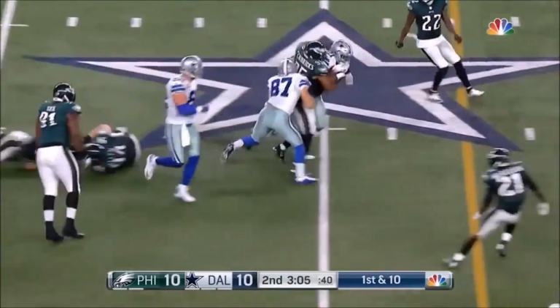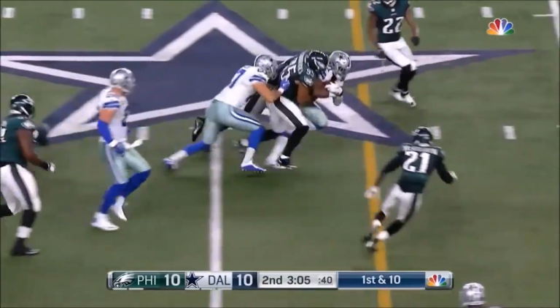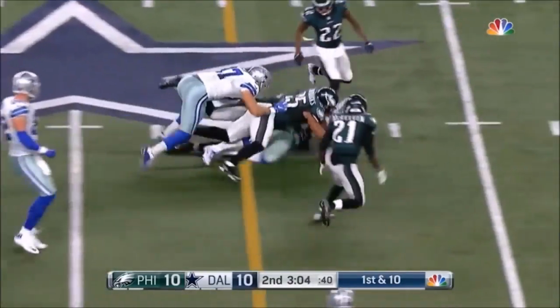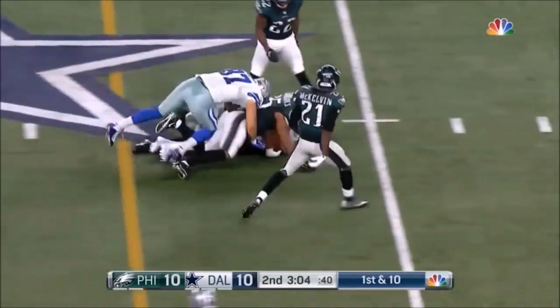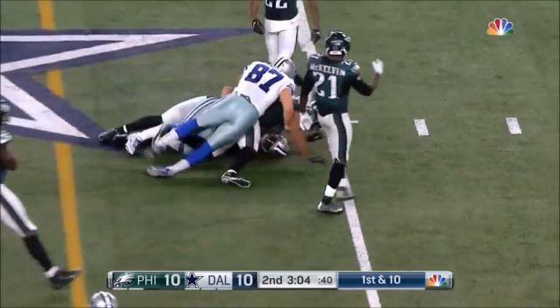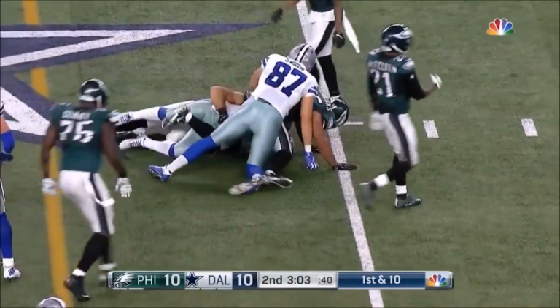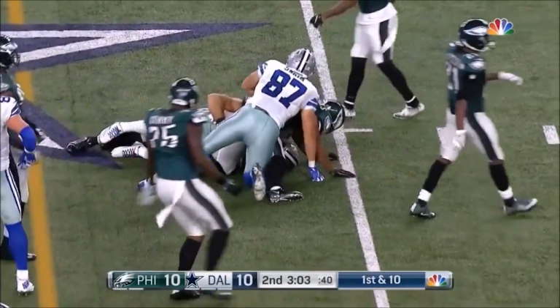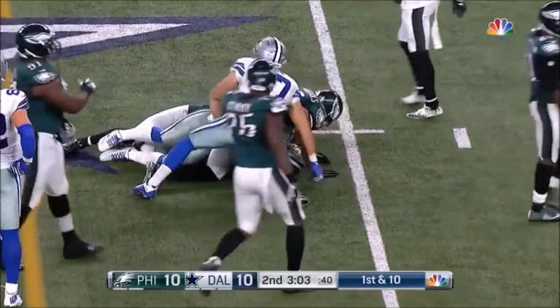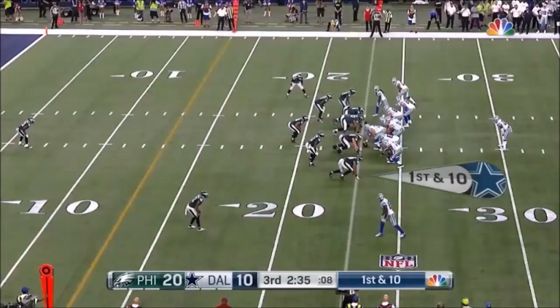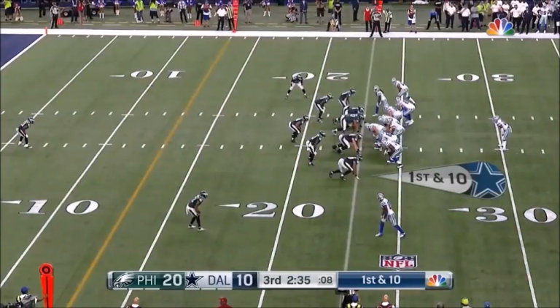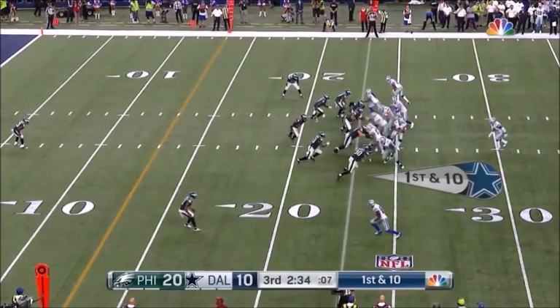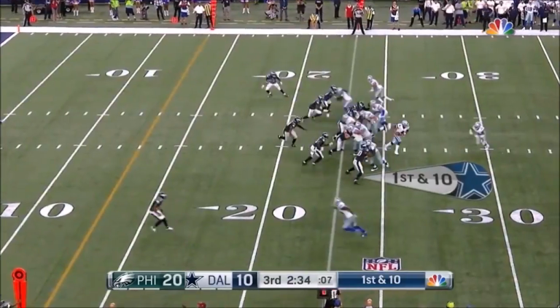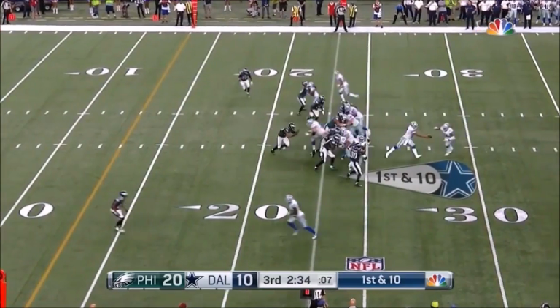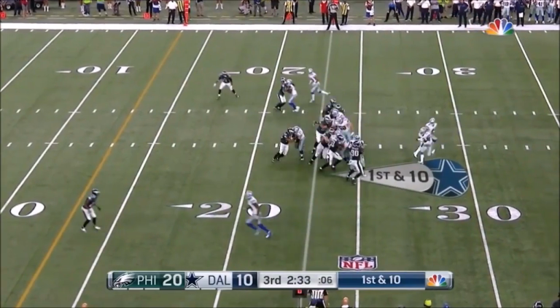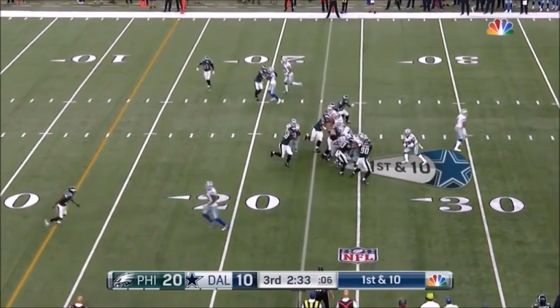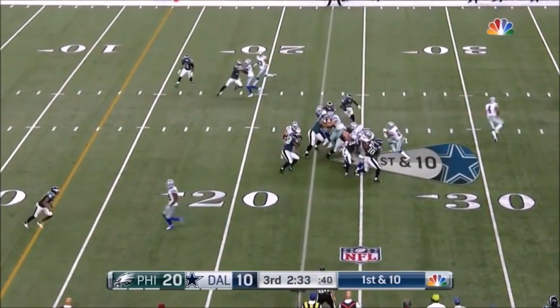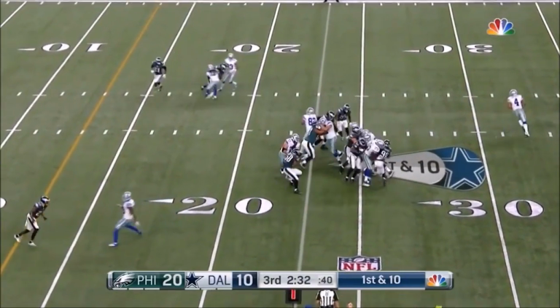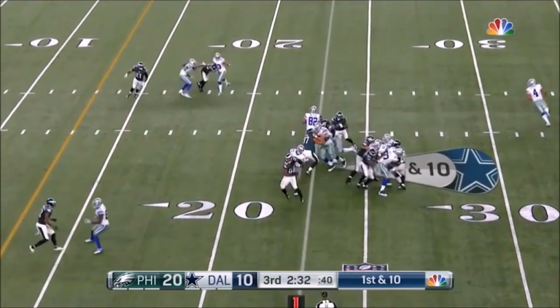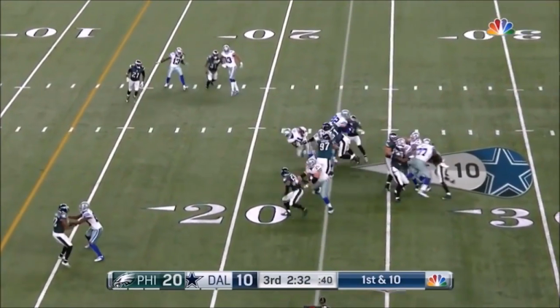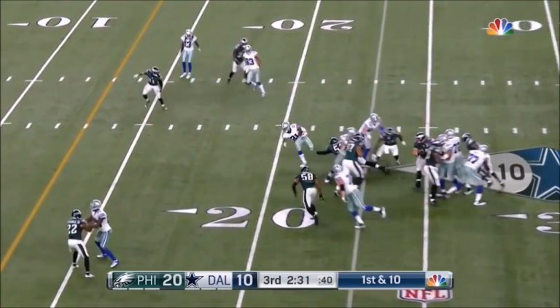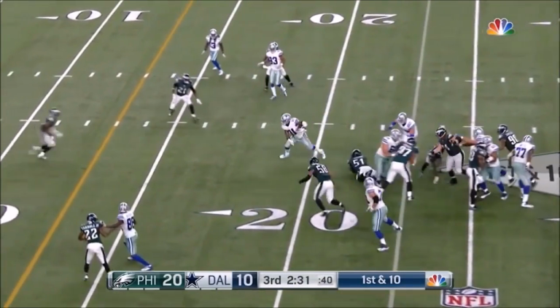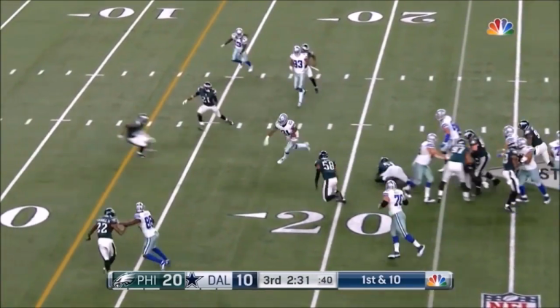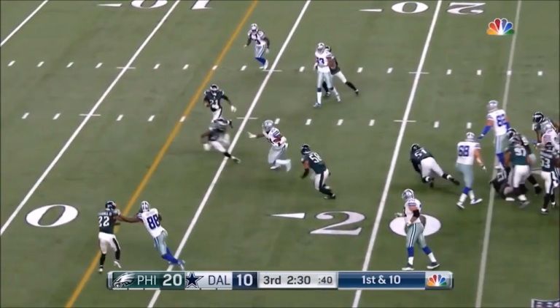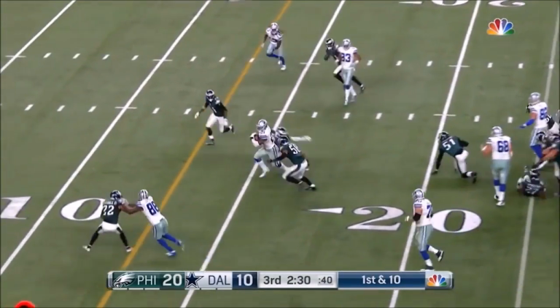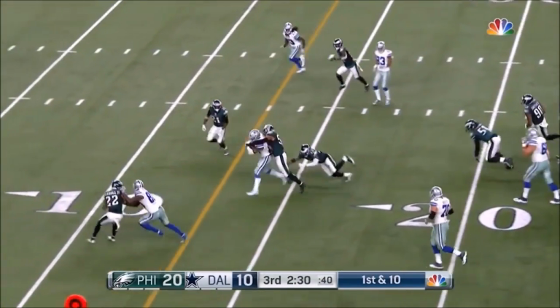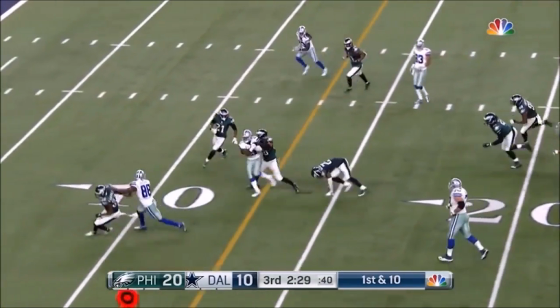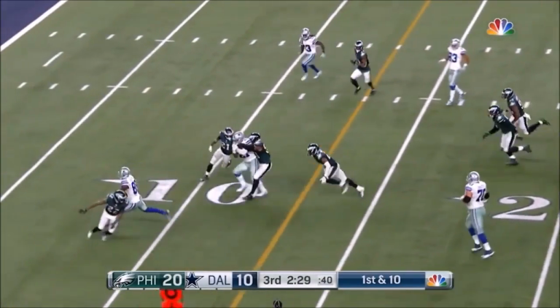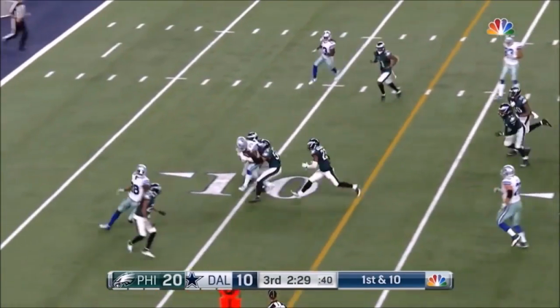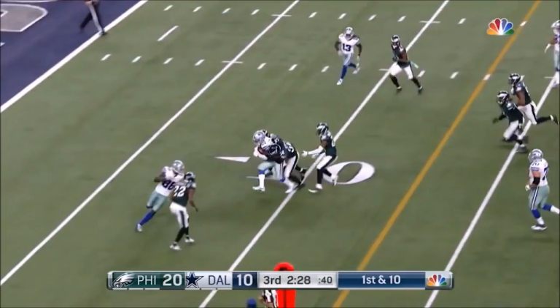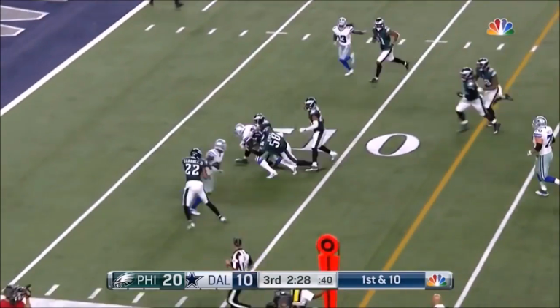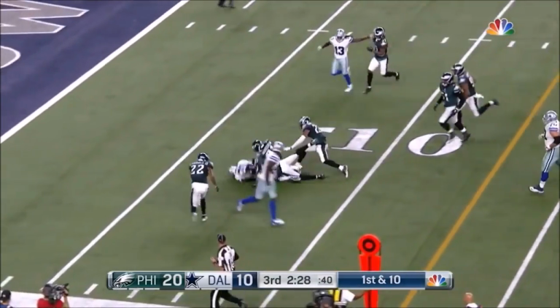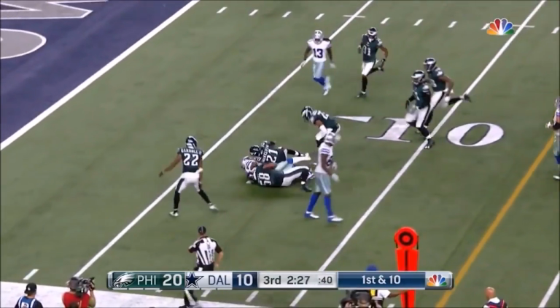Through the middle, running hard. Starting to spread it around a little bit, back to the ground they go. Here goes Elliott through the middle — Elliott! Inside the 10.